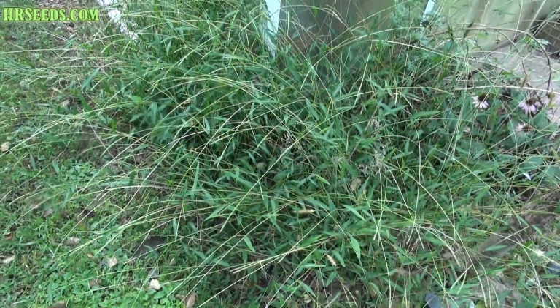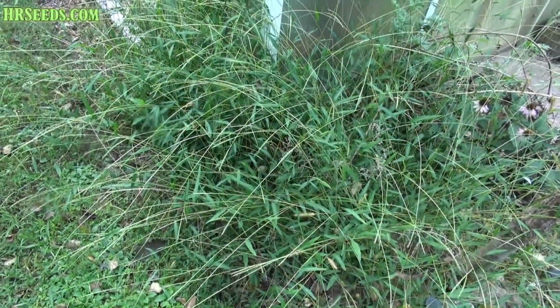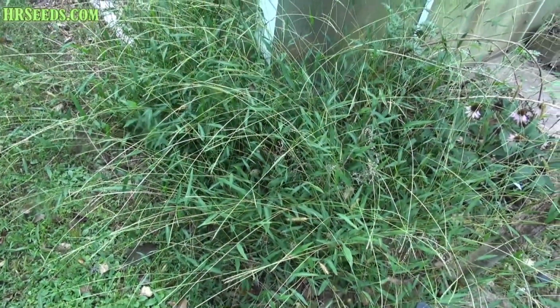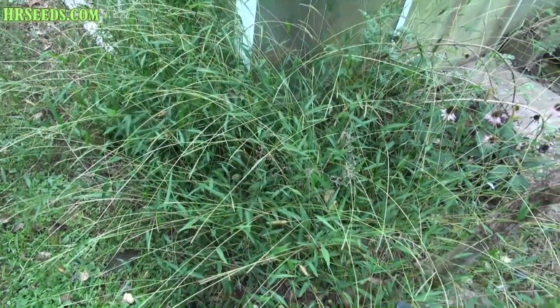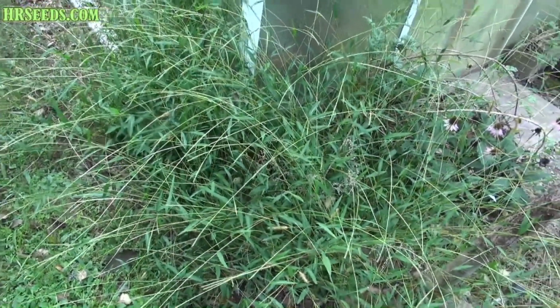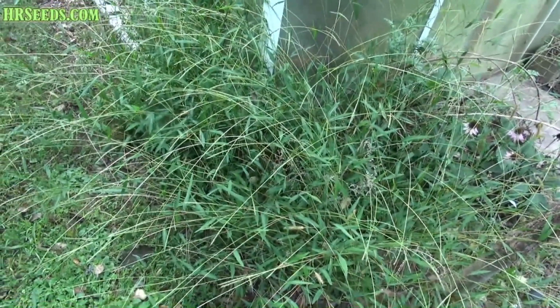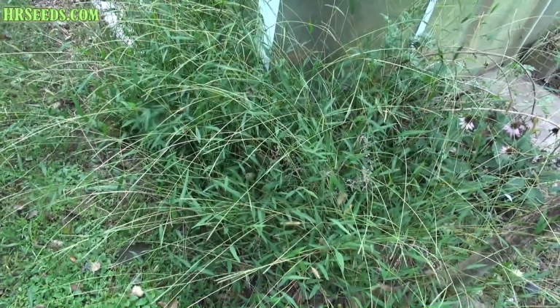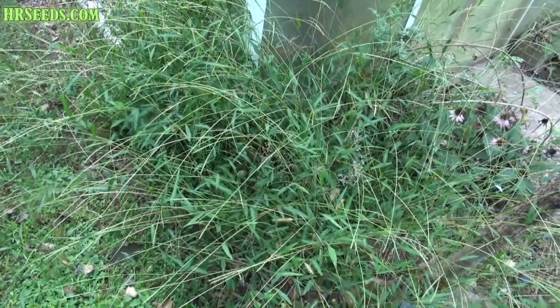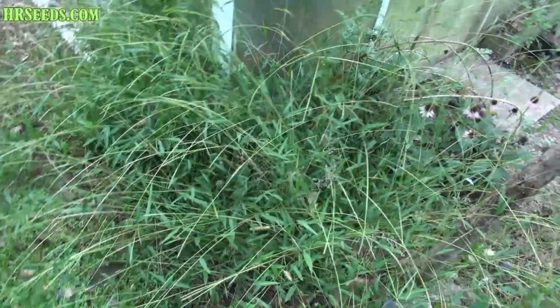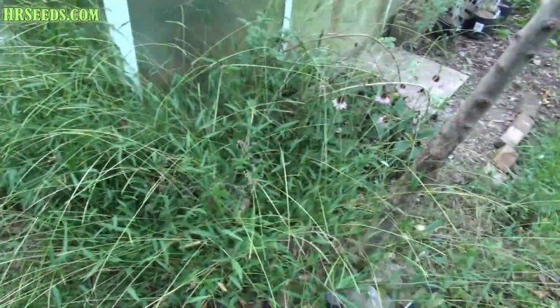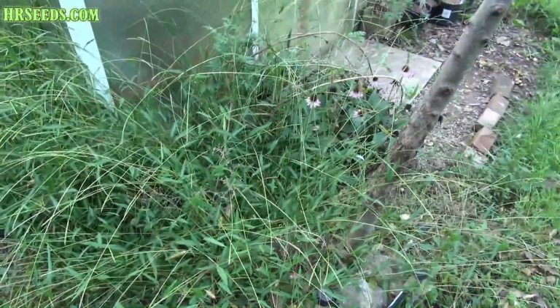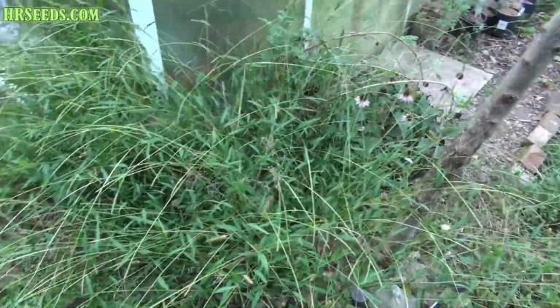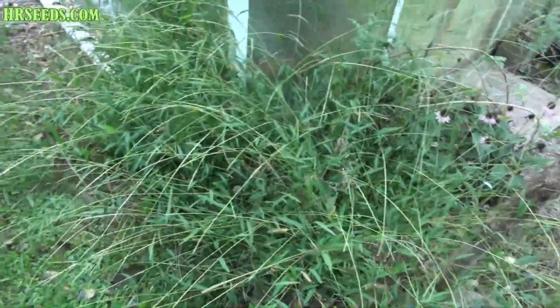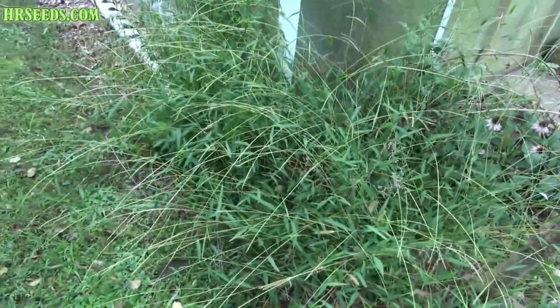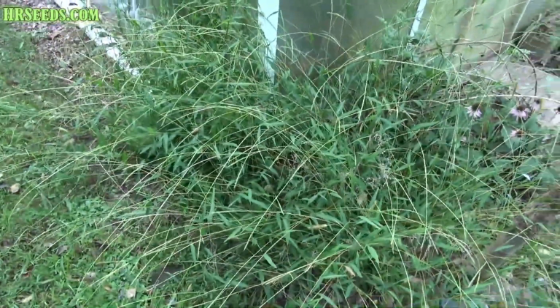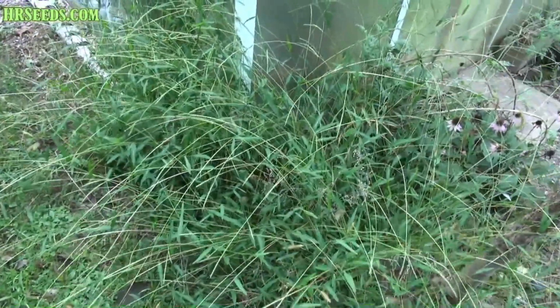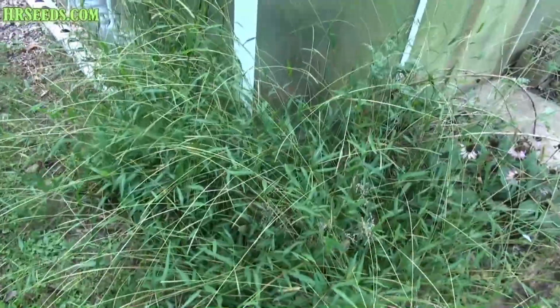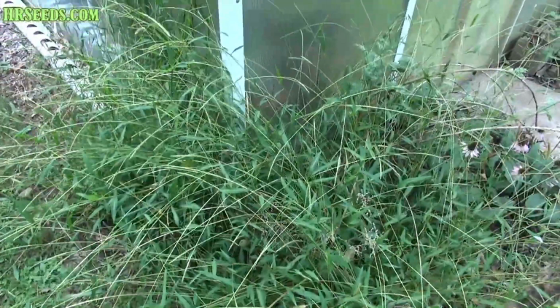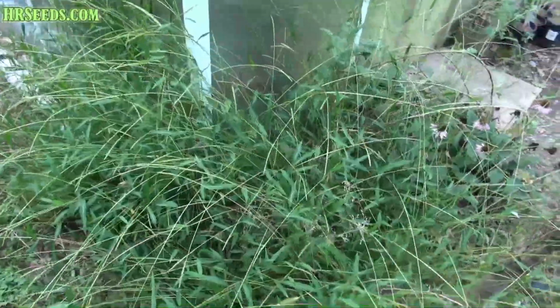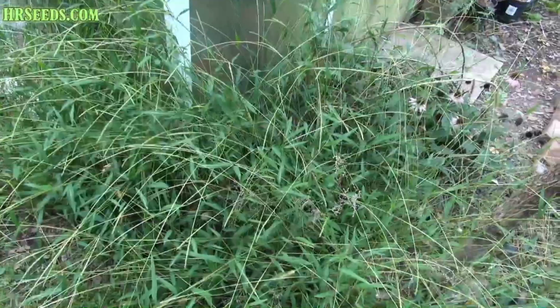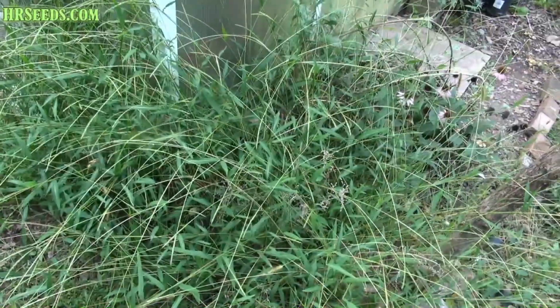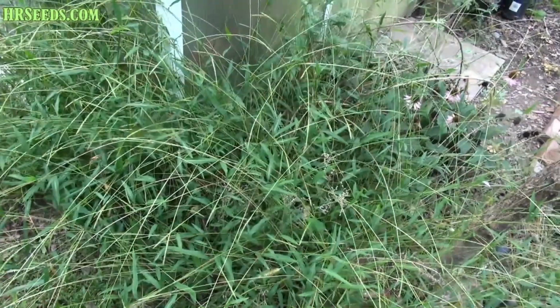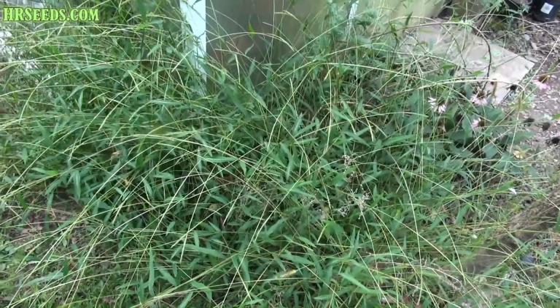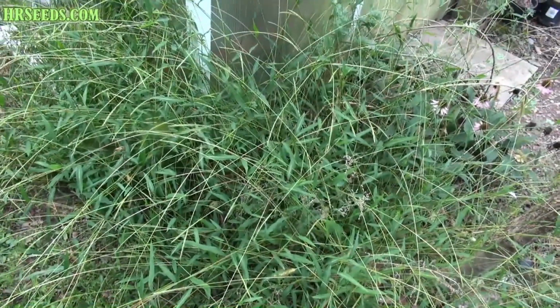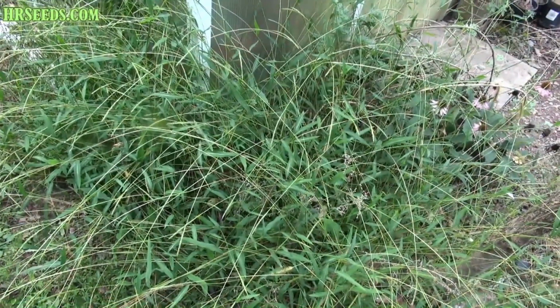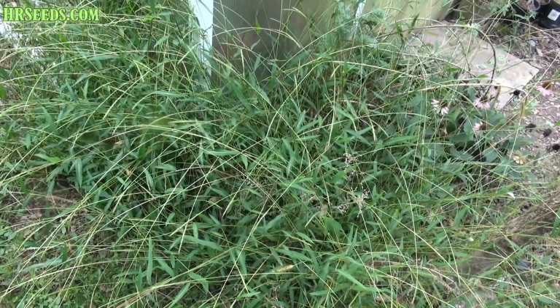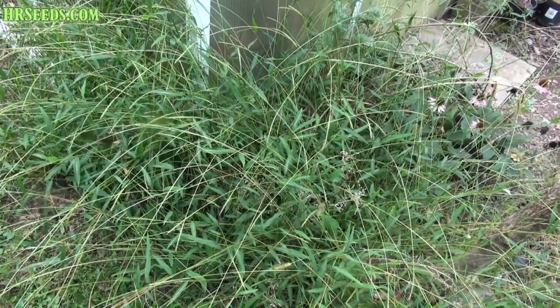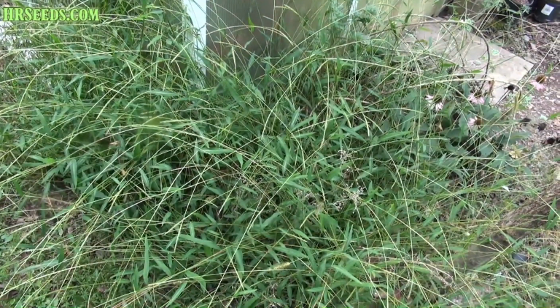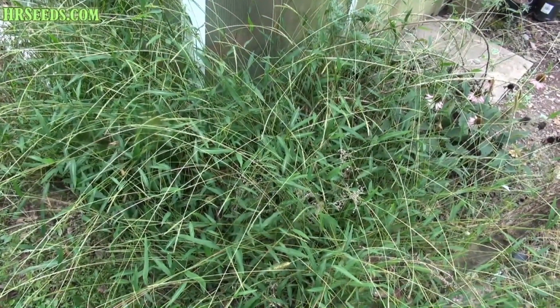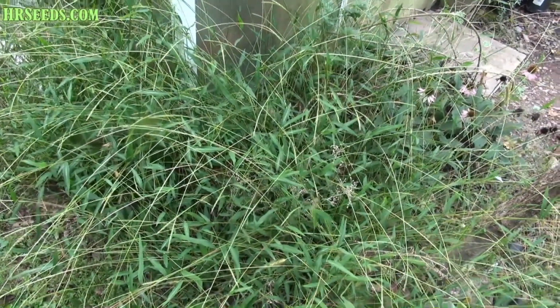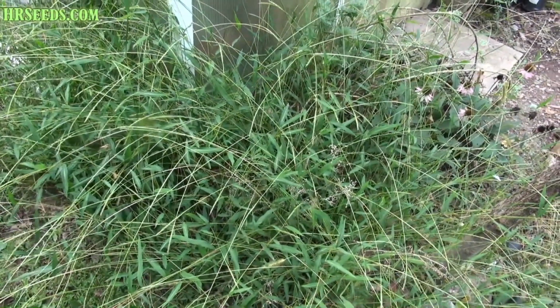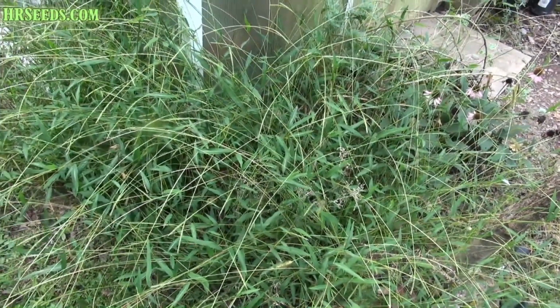Here's a video I've been wanting to shoot for a while — I just haven't had time to shoot a video on this. I want to add this video to my invasive species playlist because this is a very invasive type of grass.